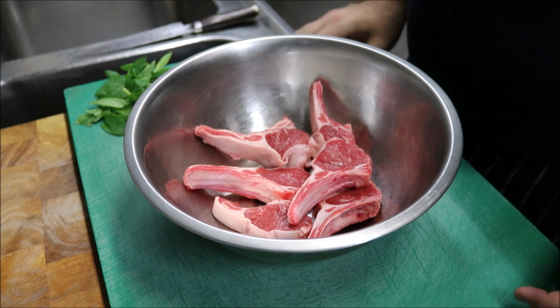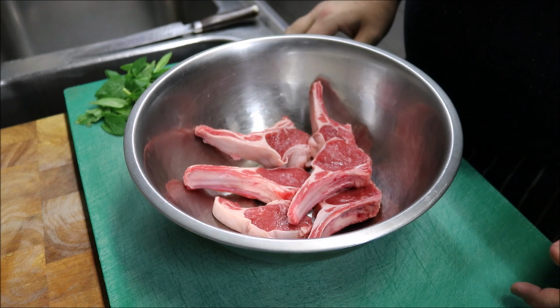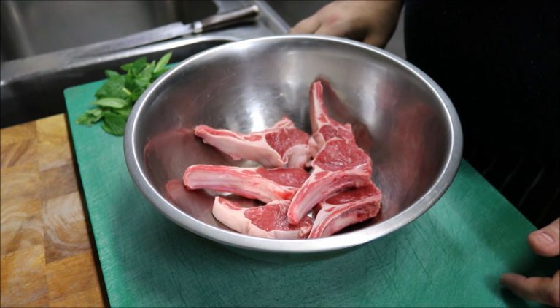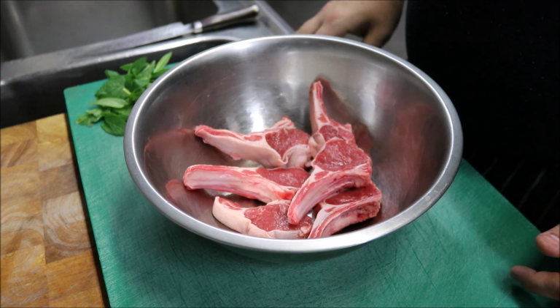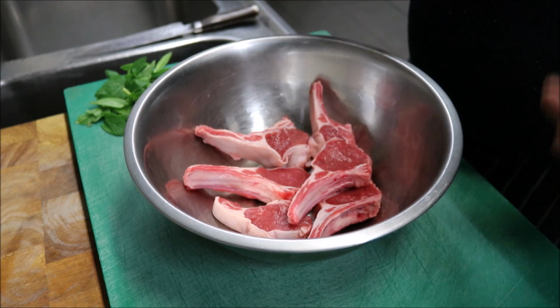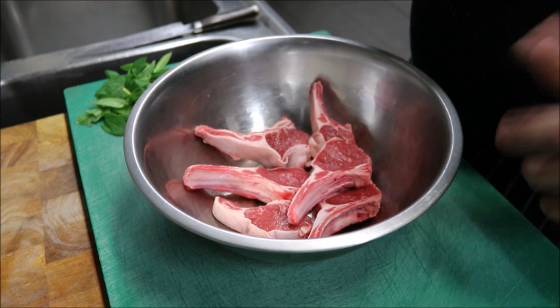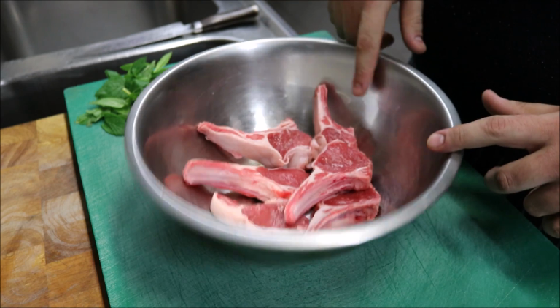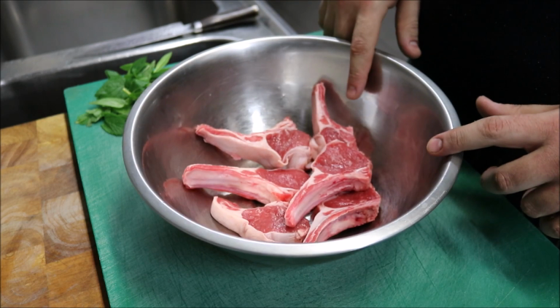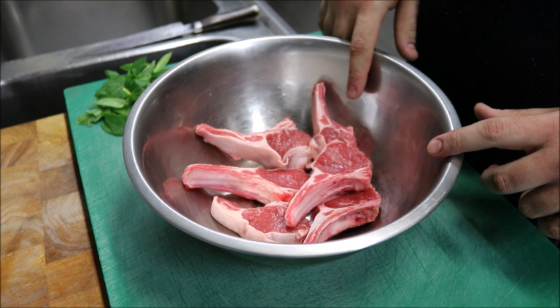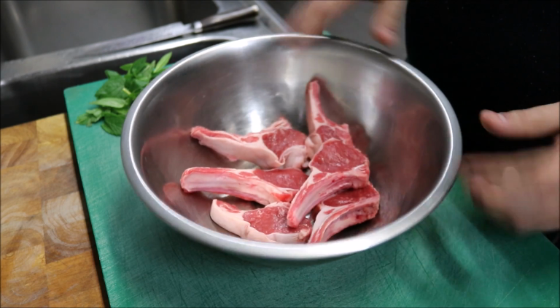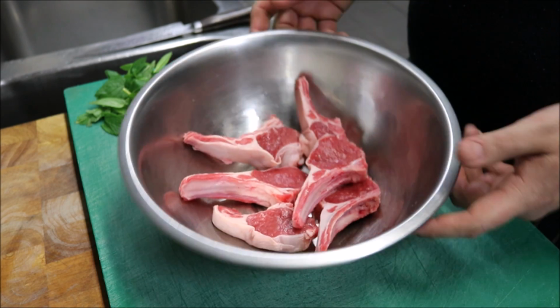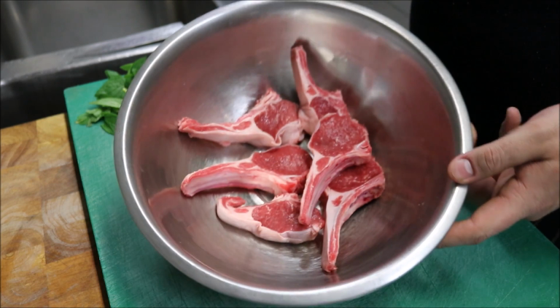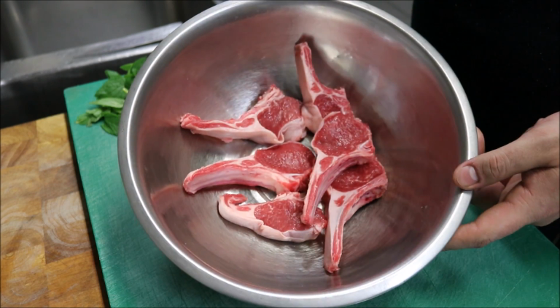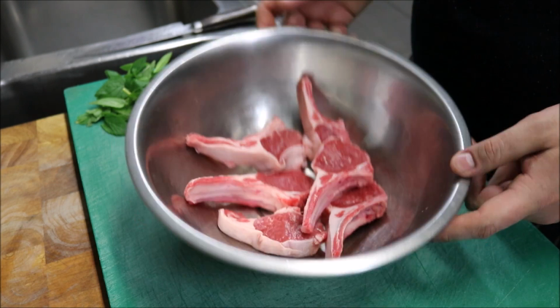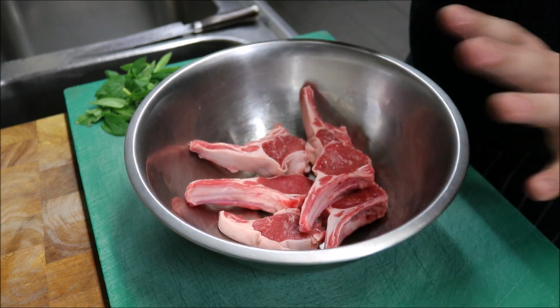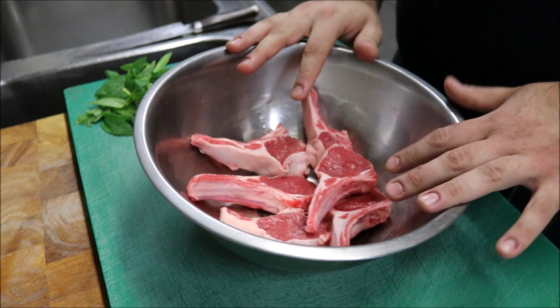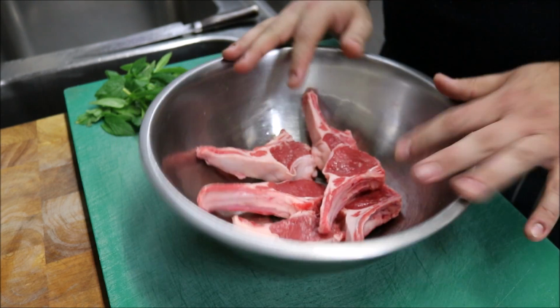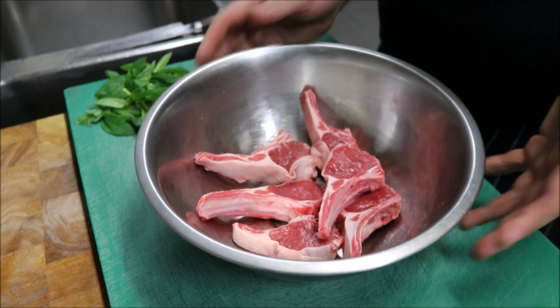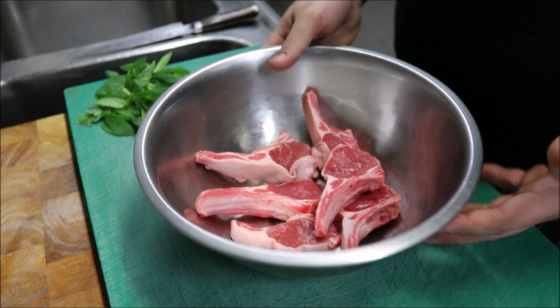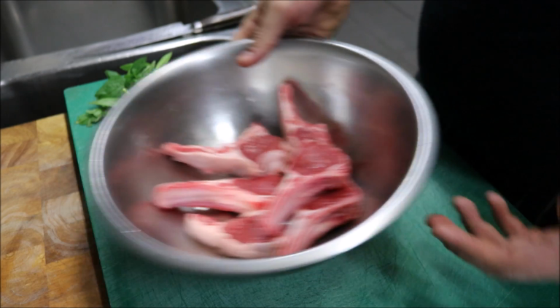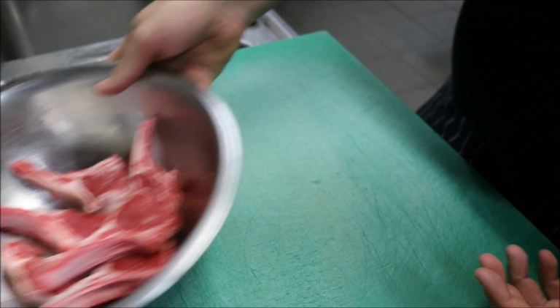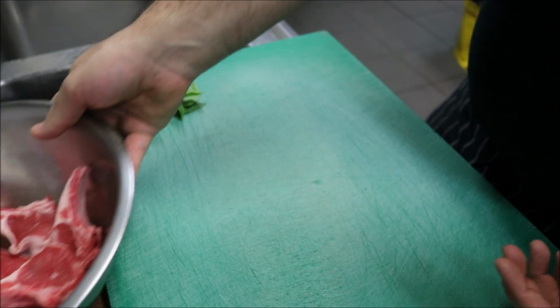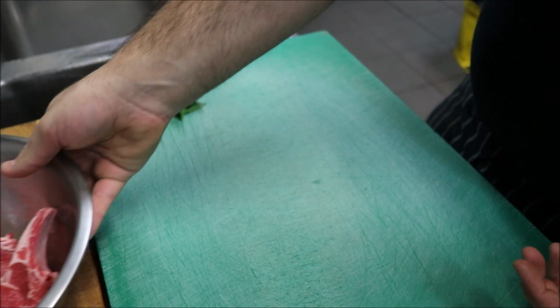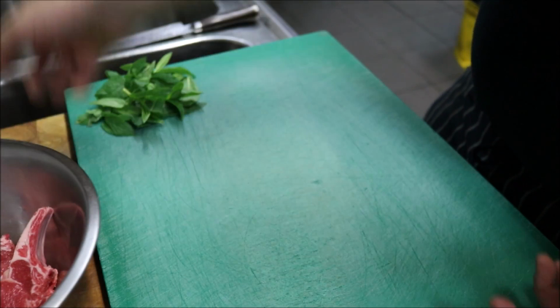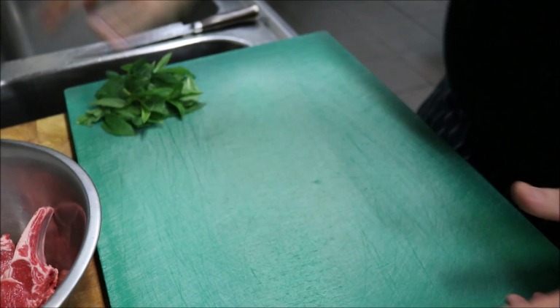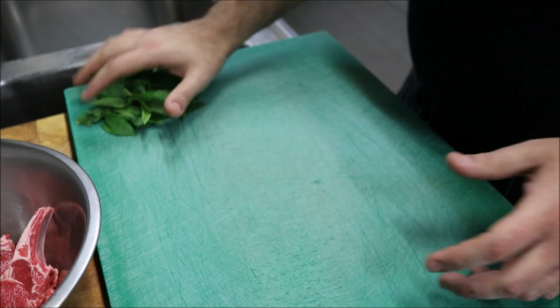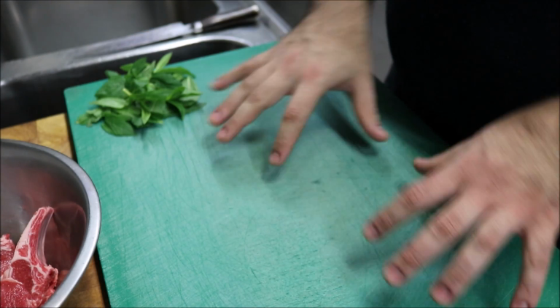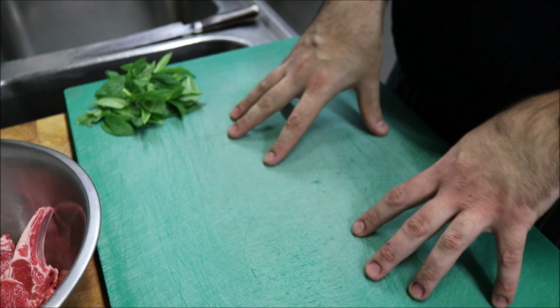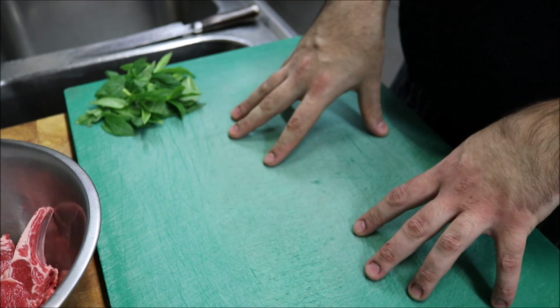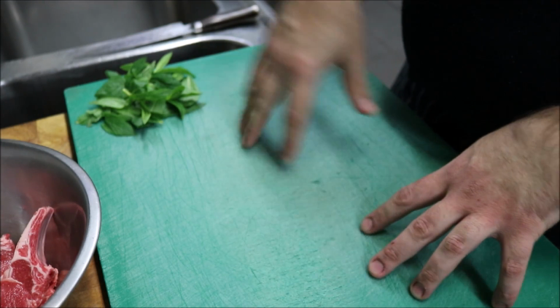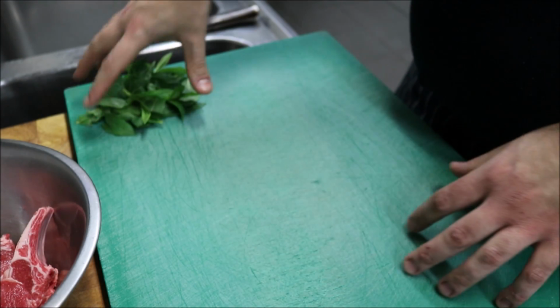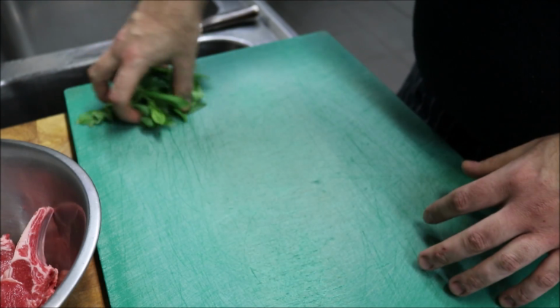I'll be doing this recipe based on six lamb cutlets, as you can see in front of me. We'll set that to the side for now and make our marinade in a separate bowl.